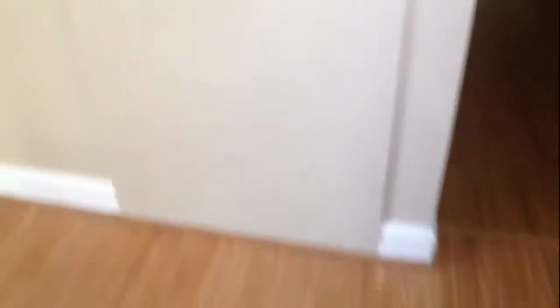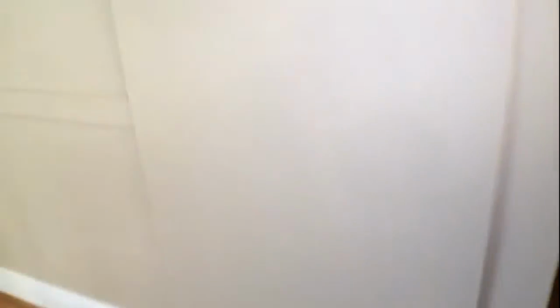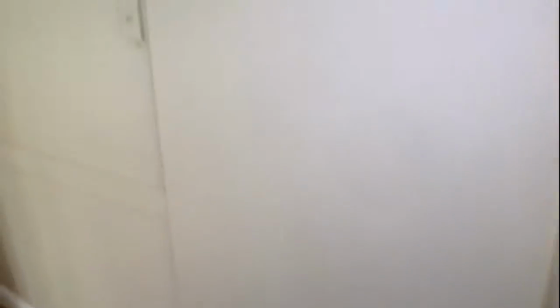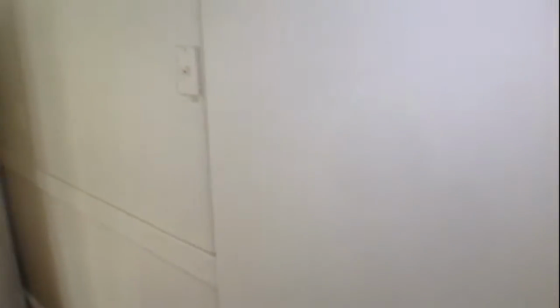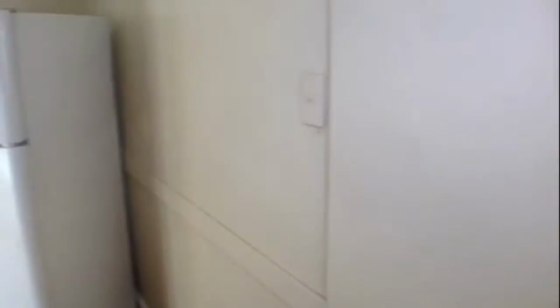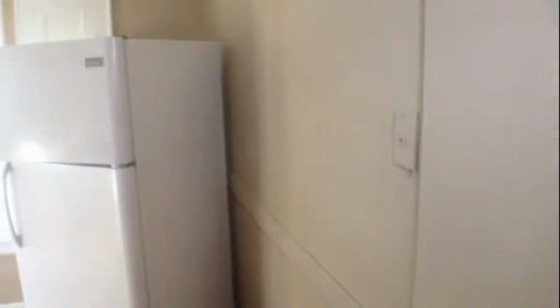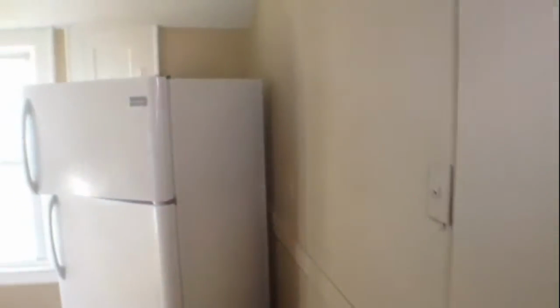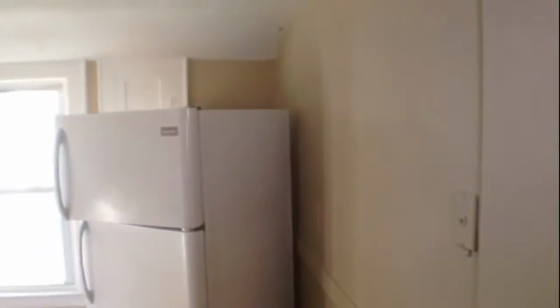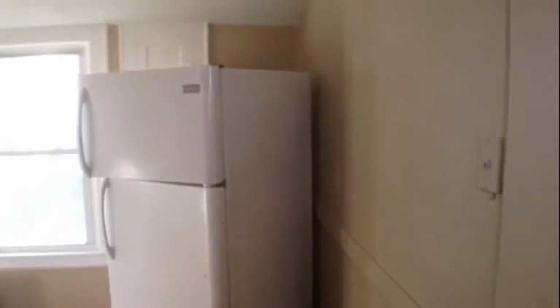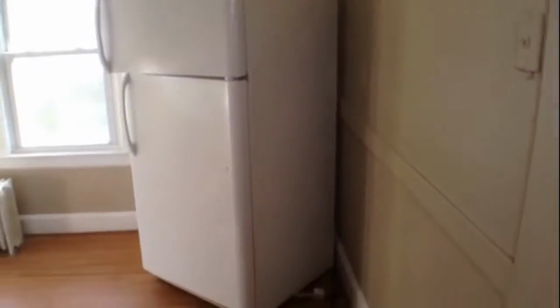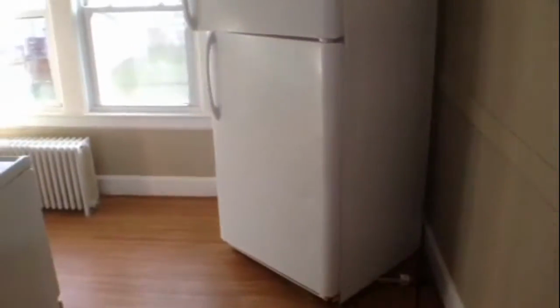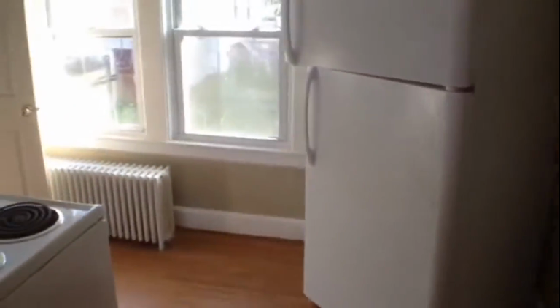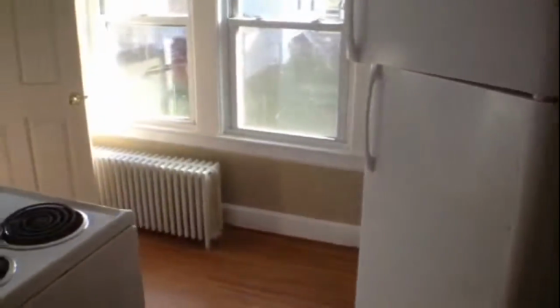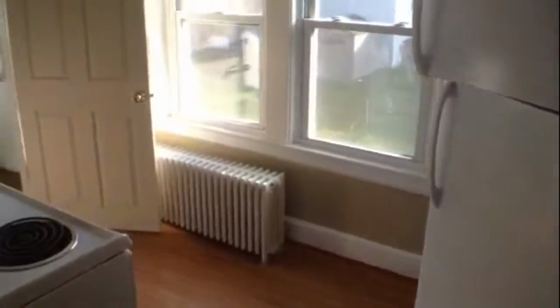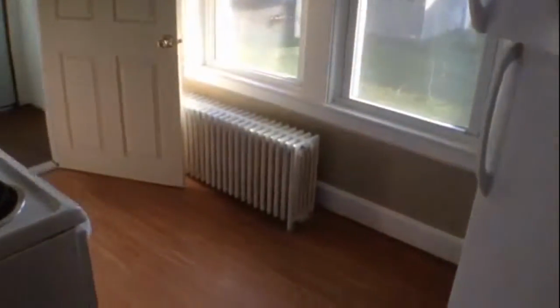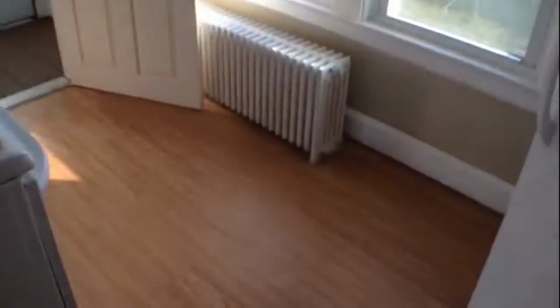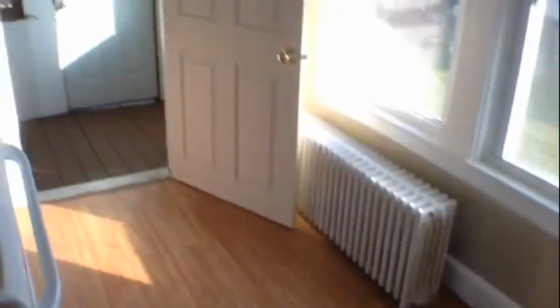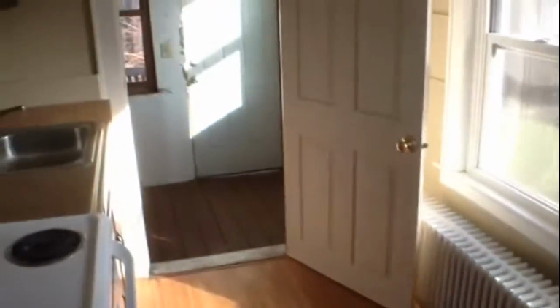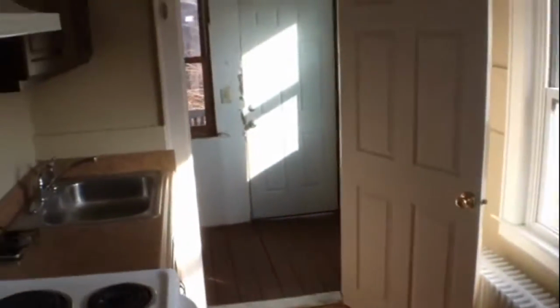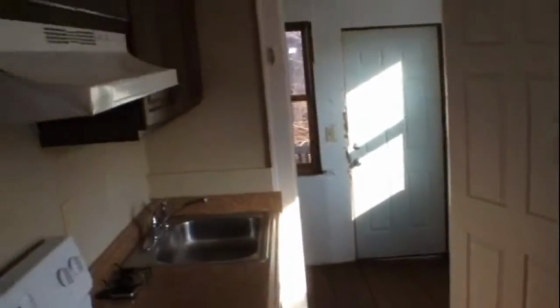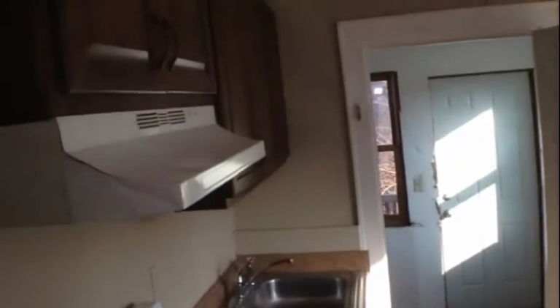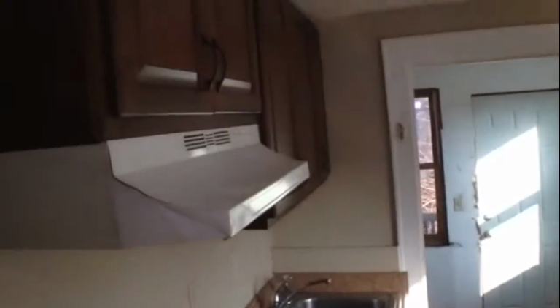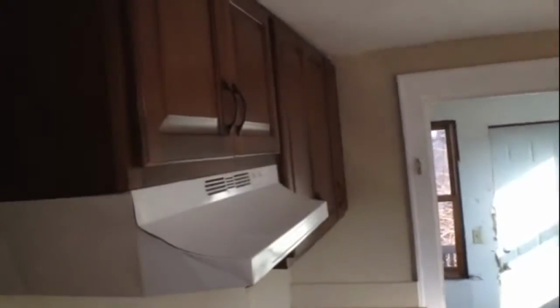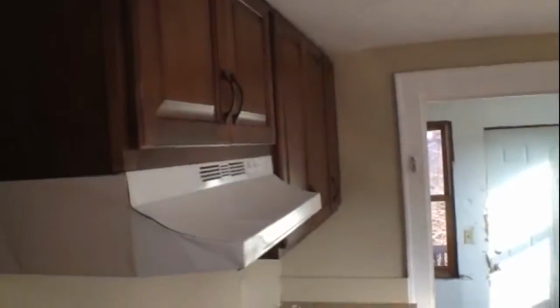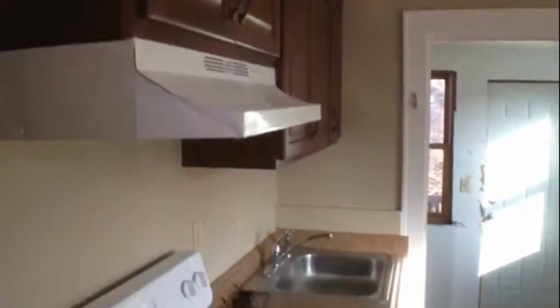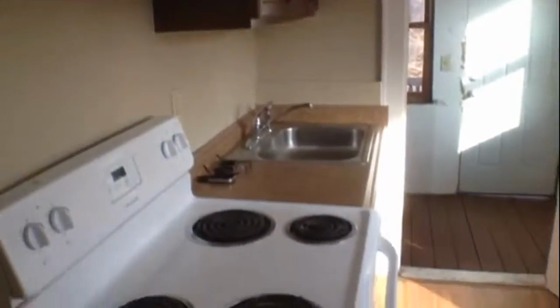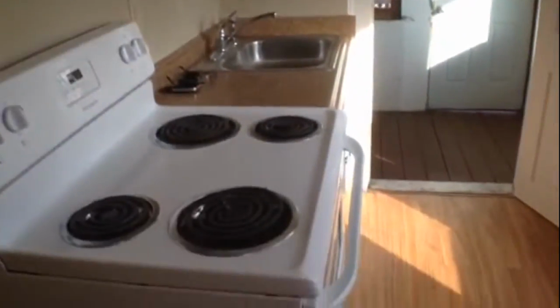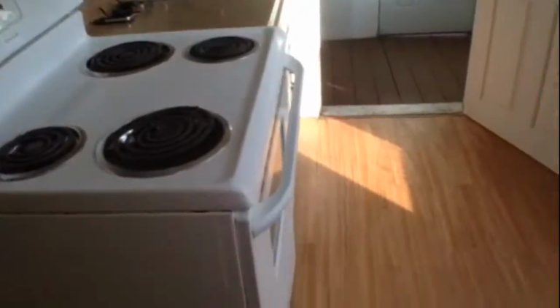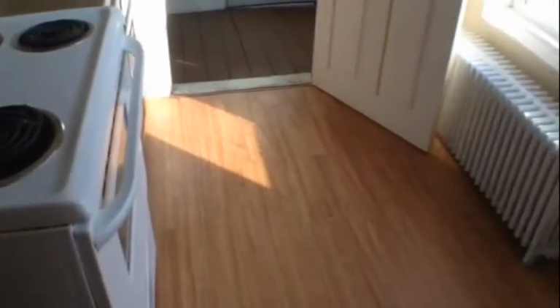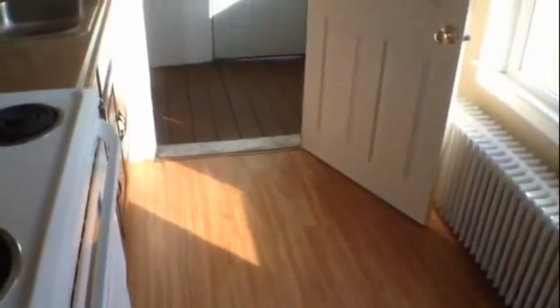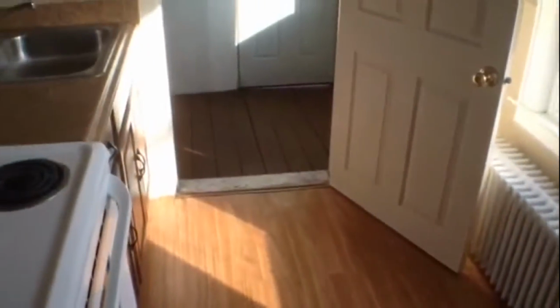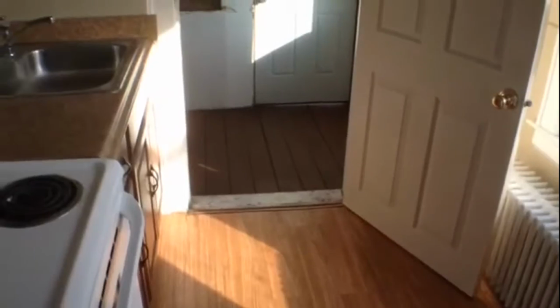Back into the central hallway, moving into the kitchen. Refrigerator, flooring, ceilings, walls — all in good shape, including the cabinetry and the stove. Of course, the bare porch.